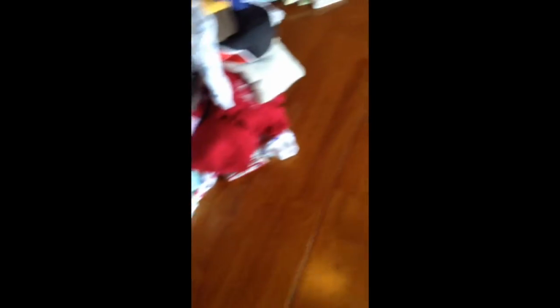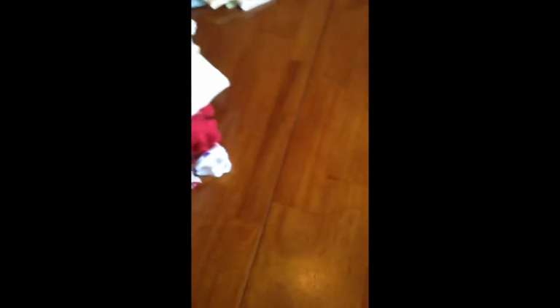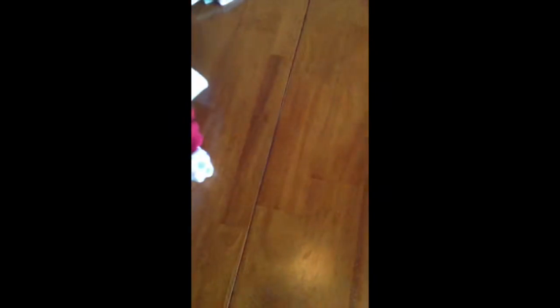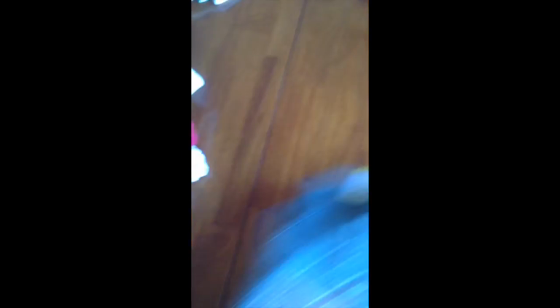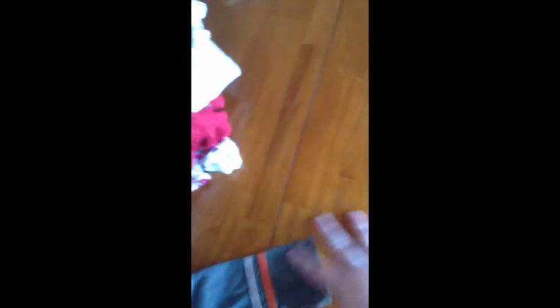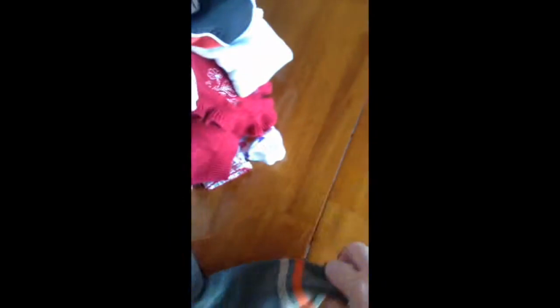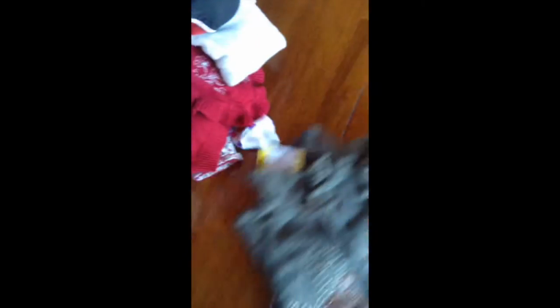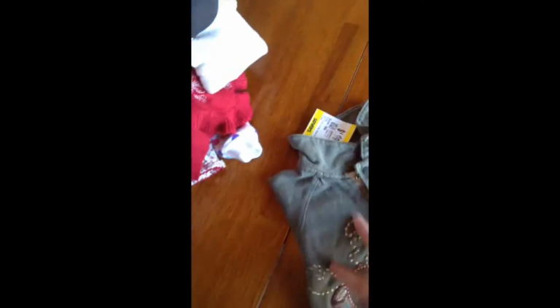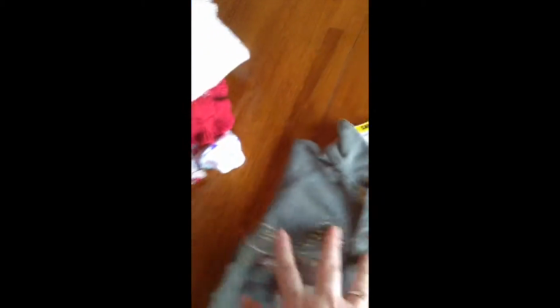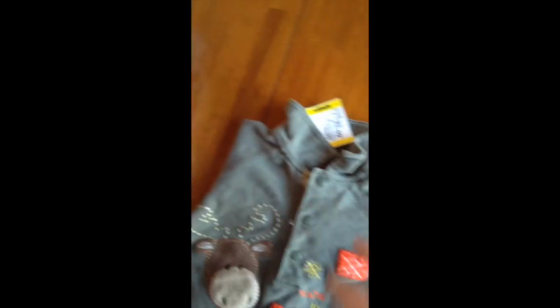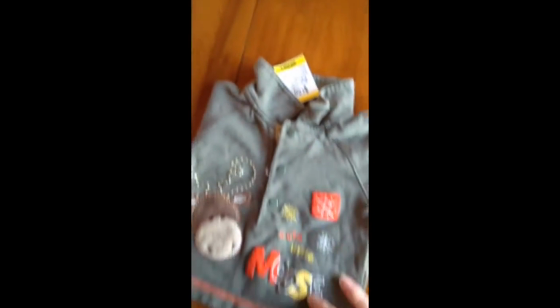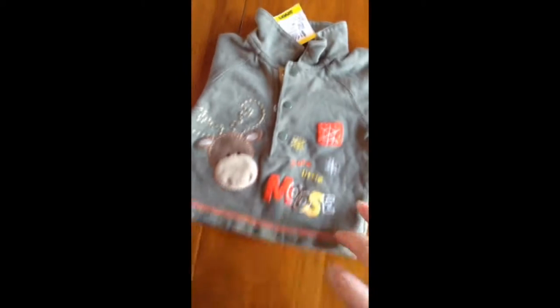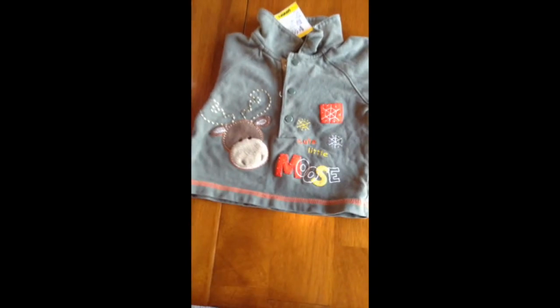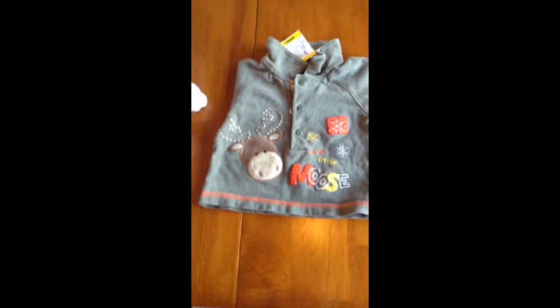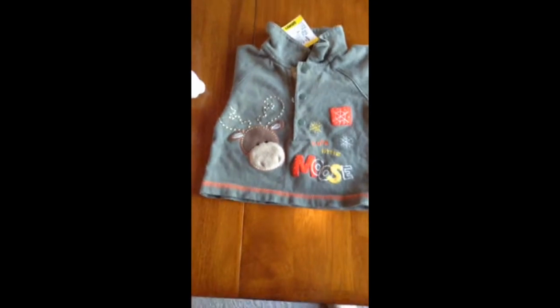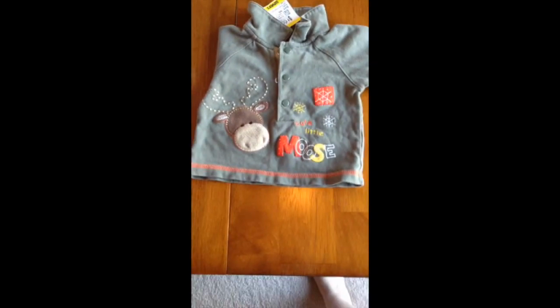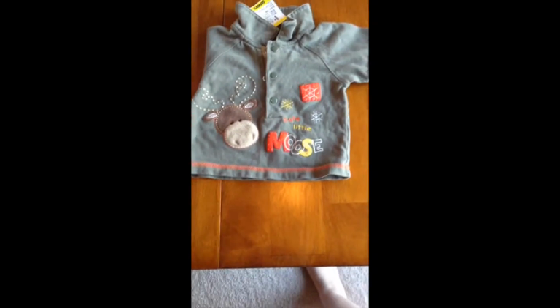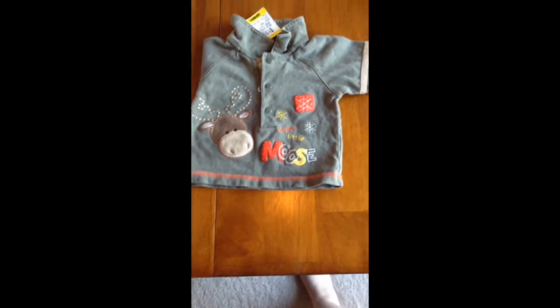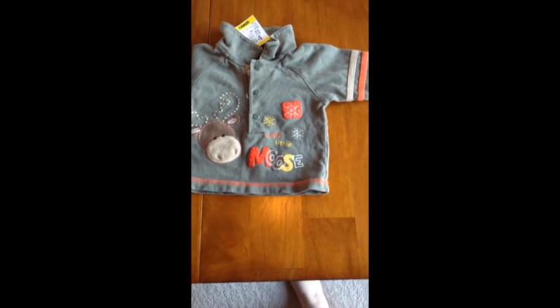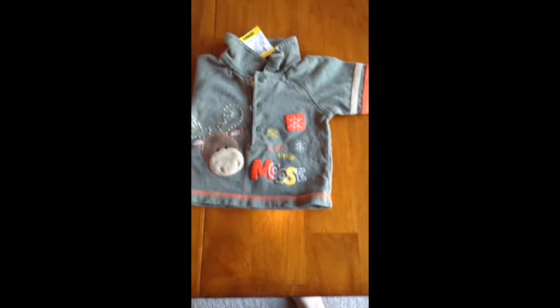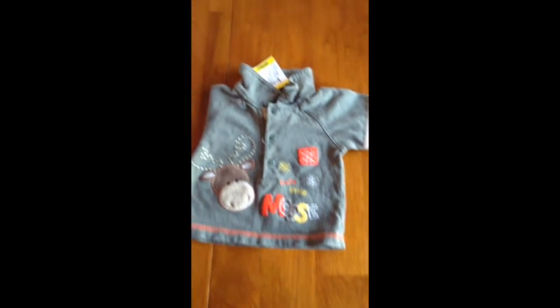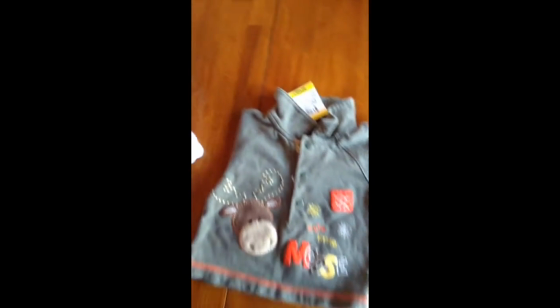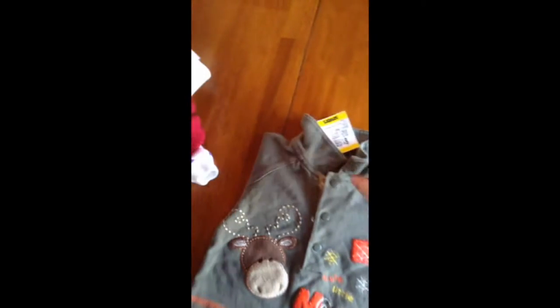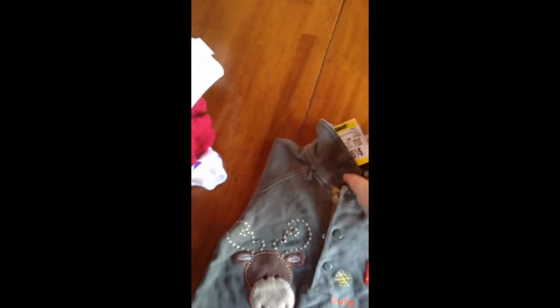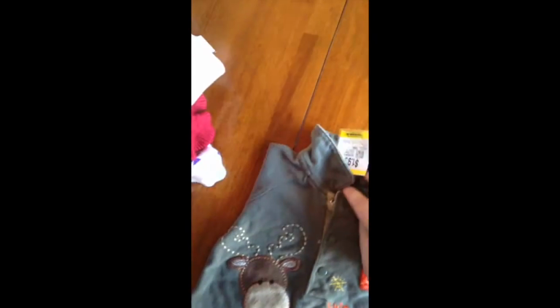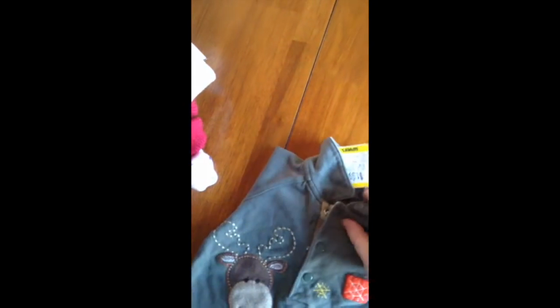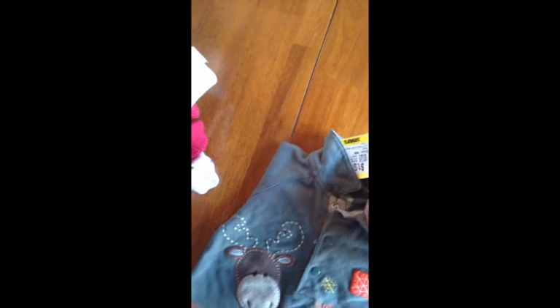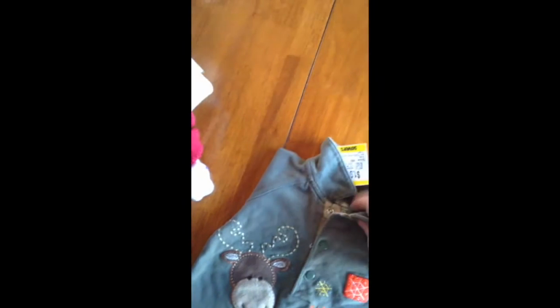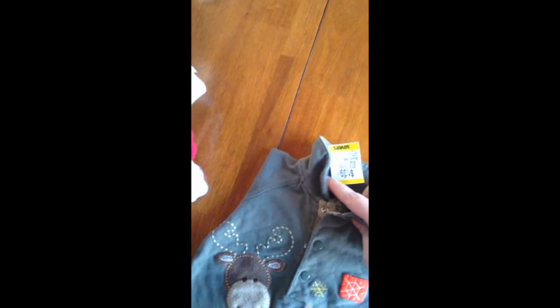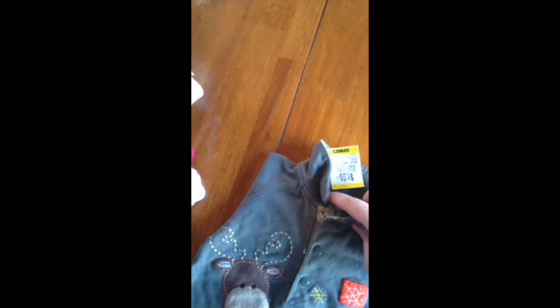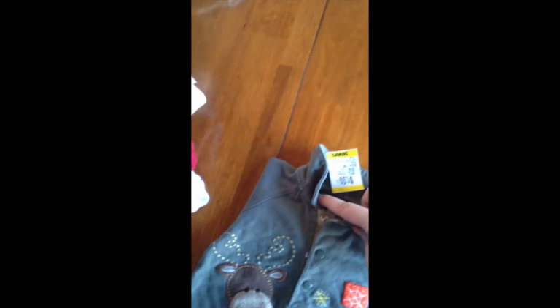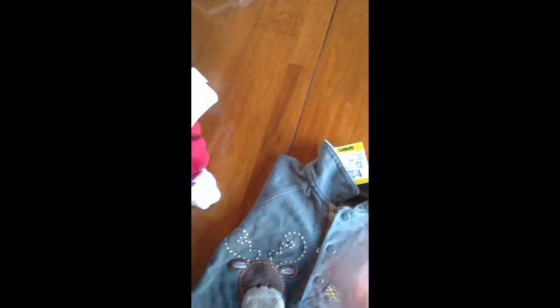And then I got this shirt with a little moose on it that says cute little moose, and it was $0.99 from Okidoki.